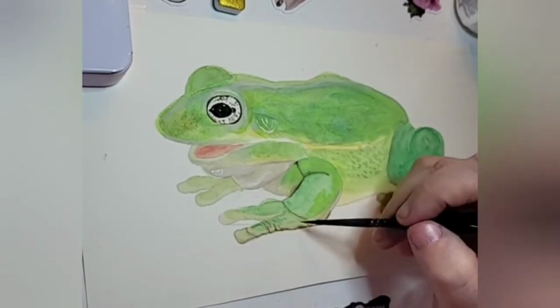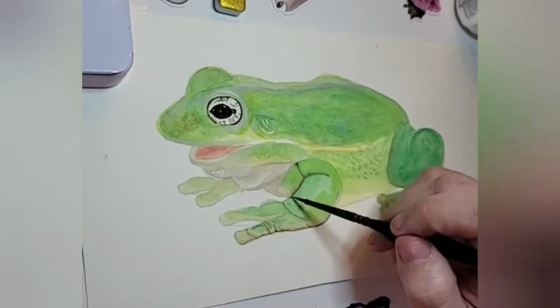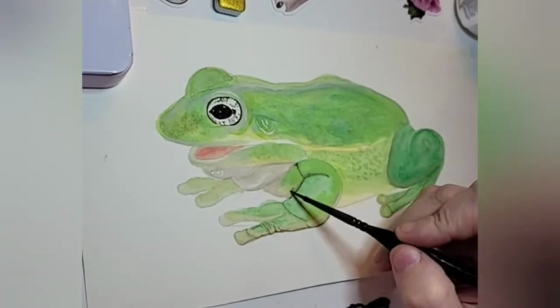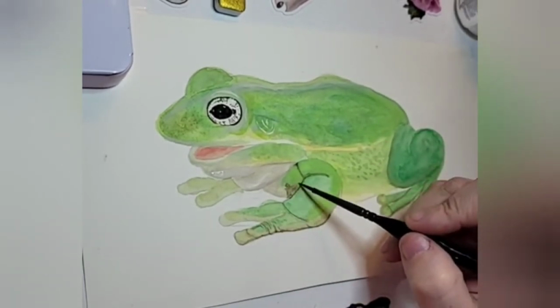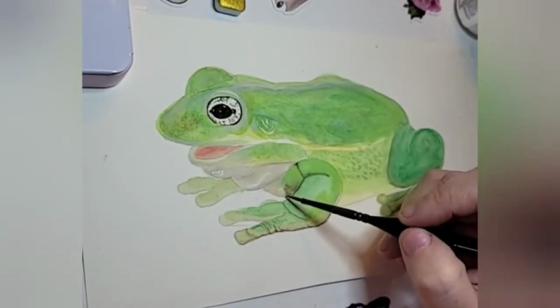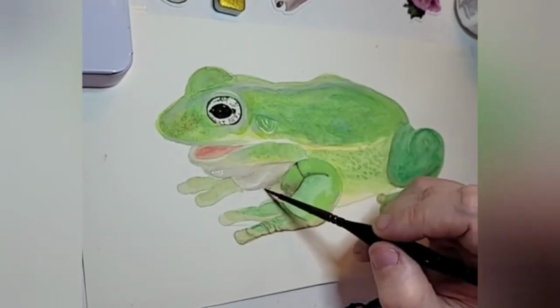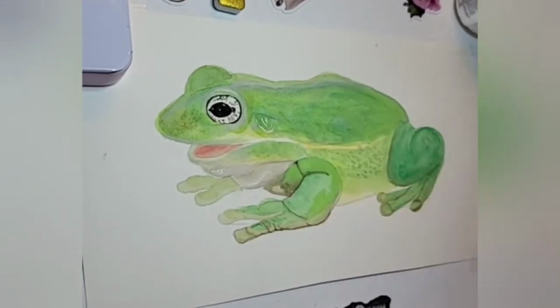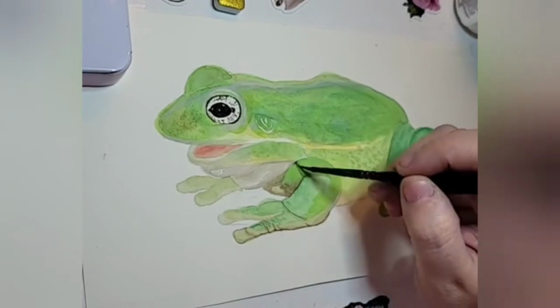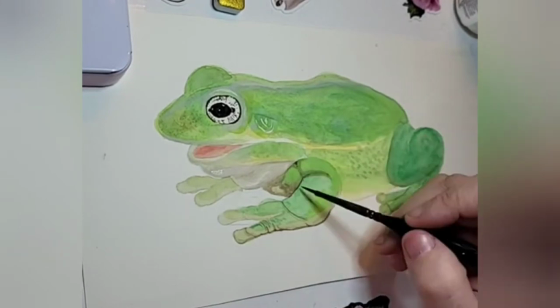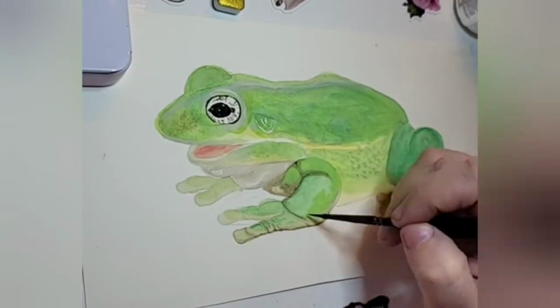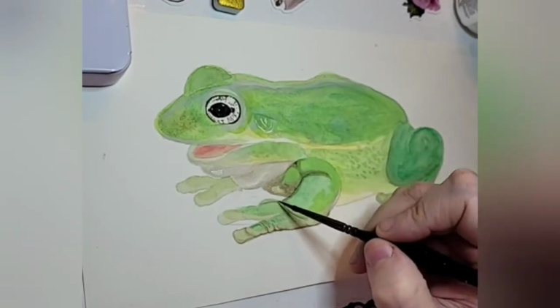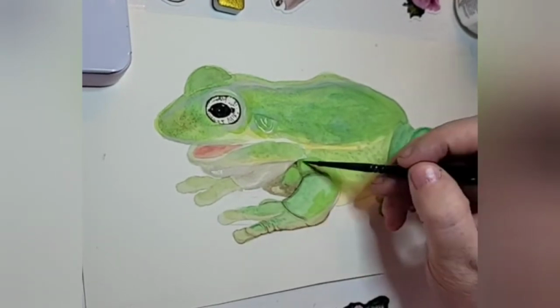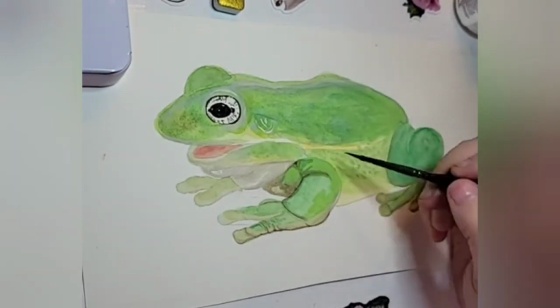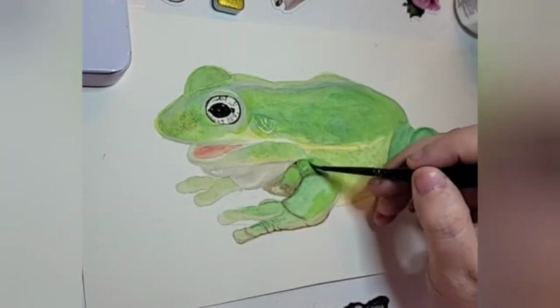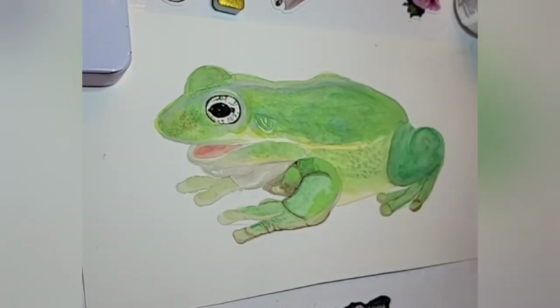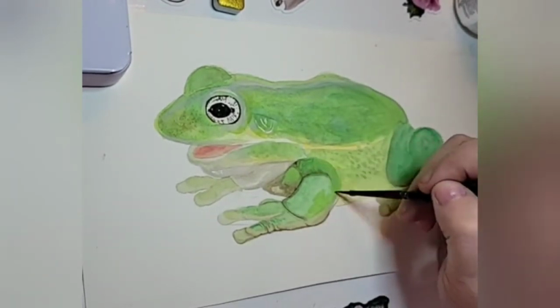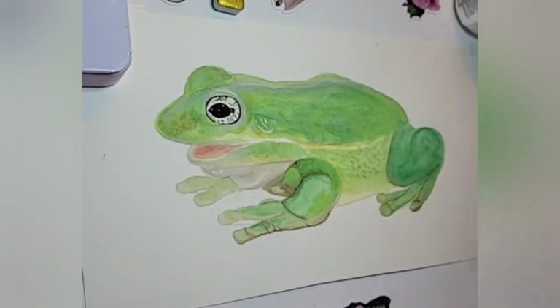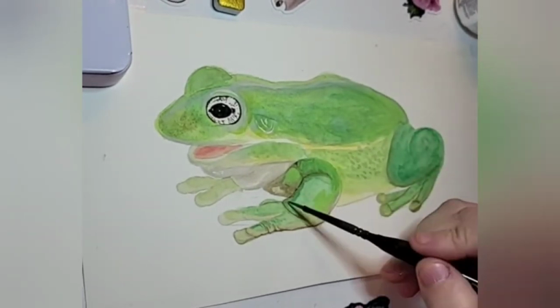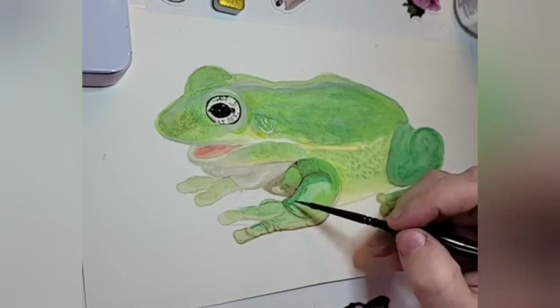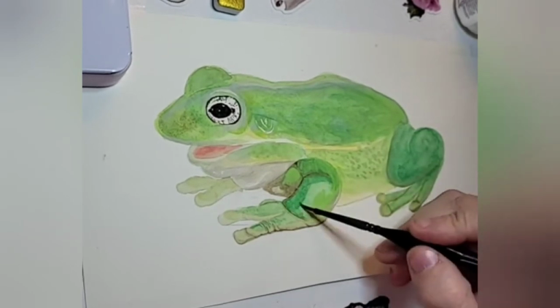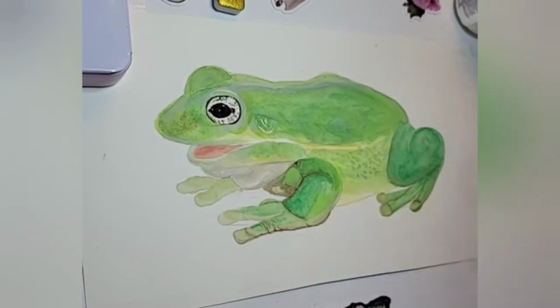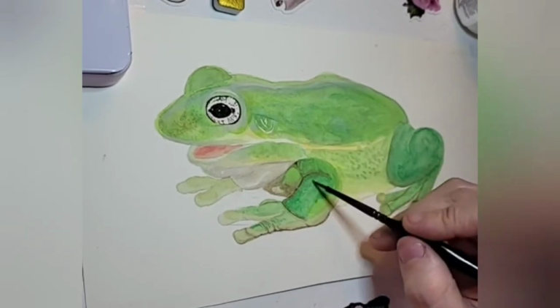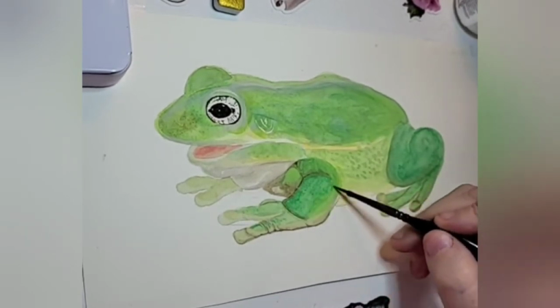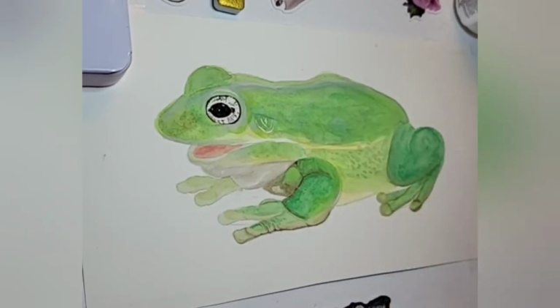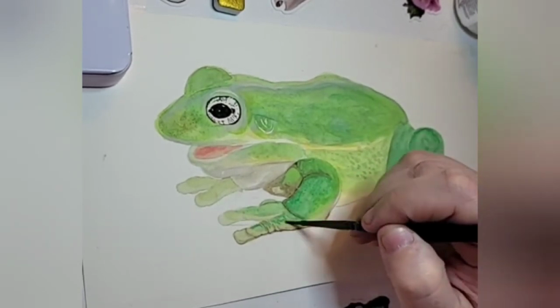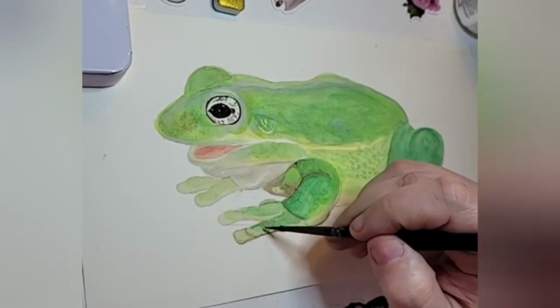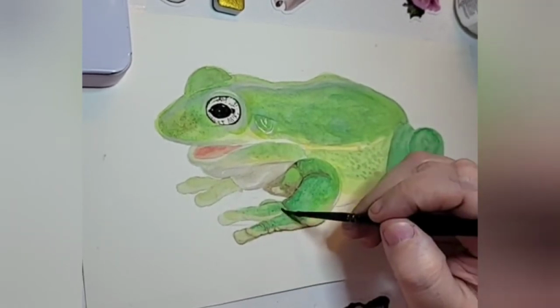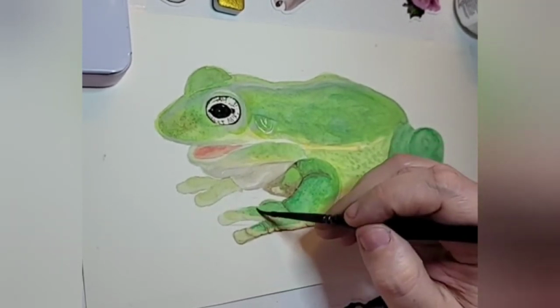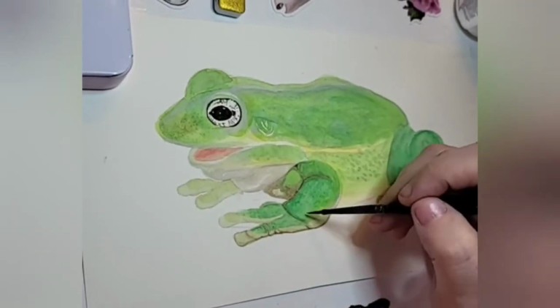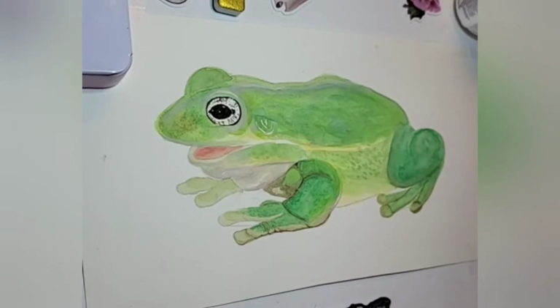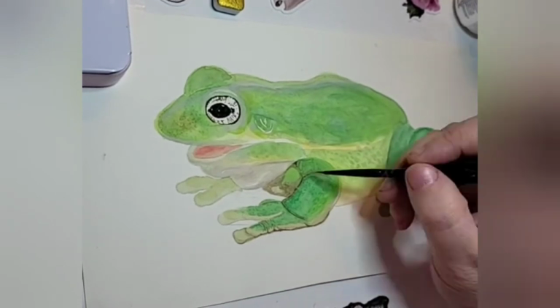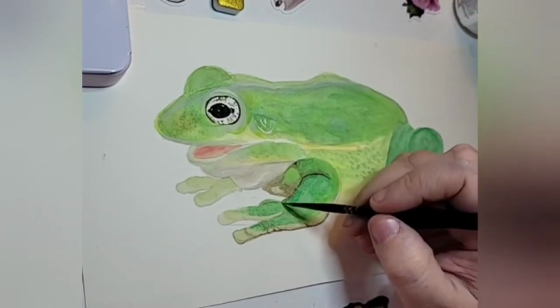A lot of people have them as pets, but they do kind of spook easily. I love animals of all kinds, and one day I will have one as a pet. They're so cute.